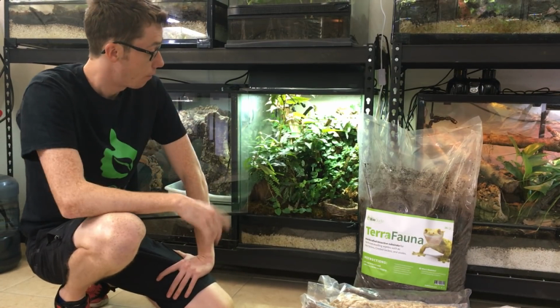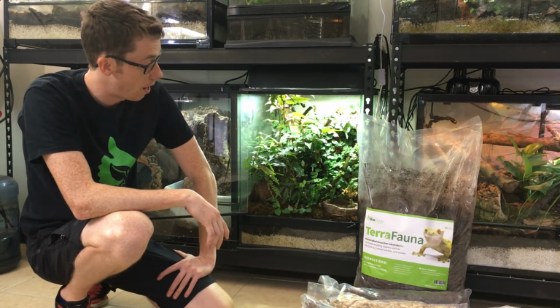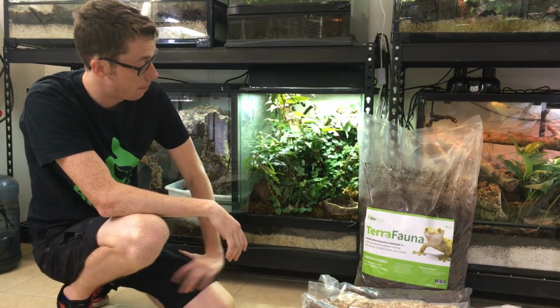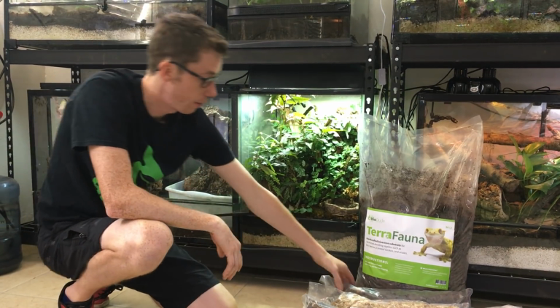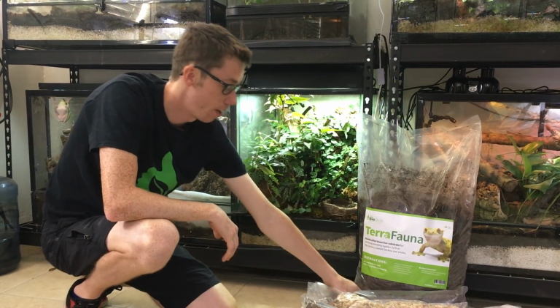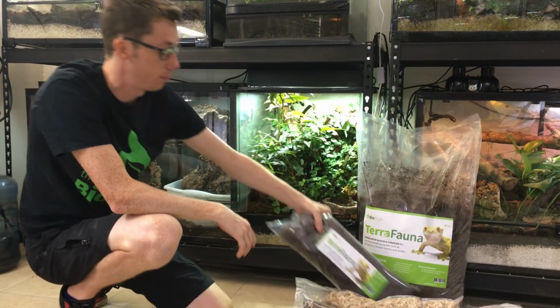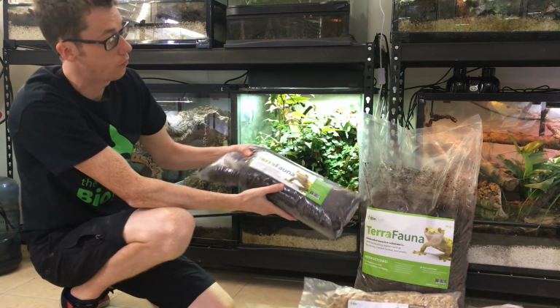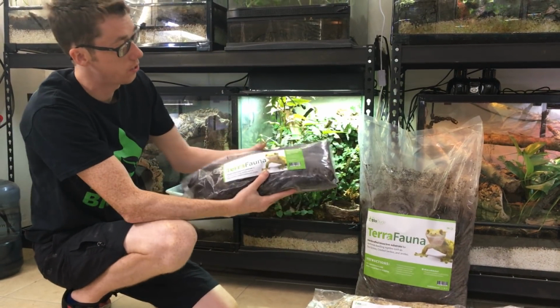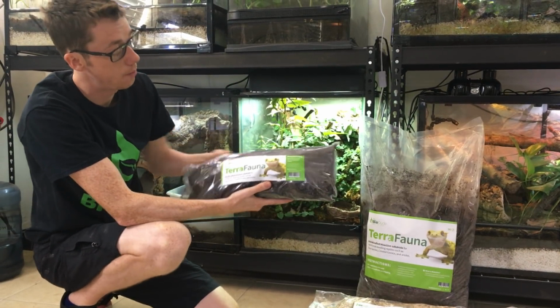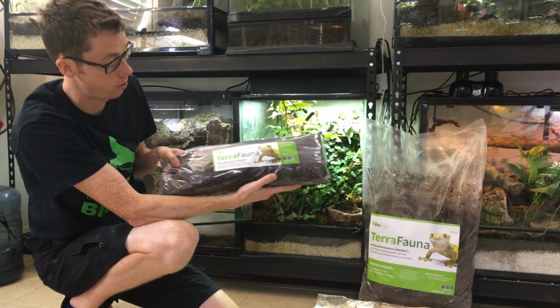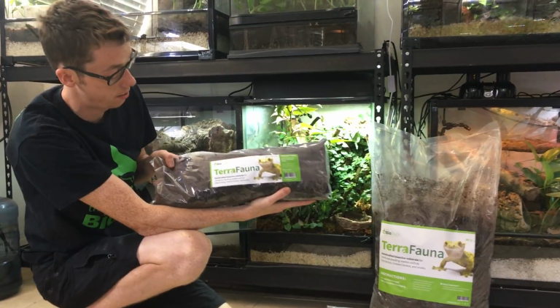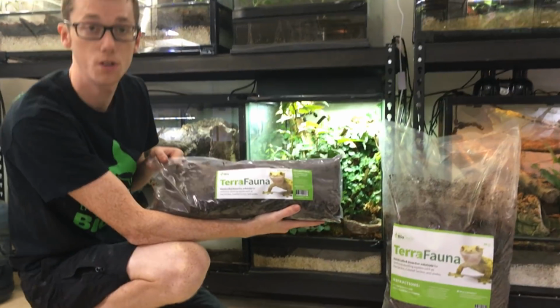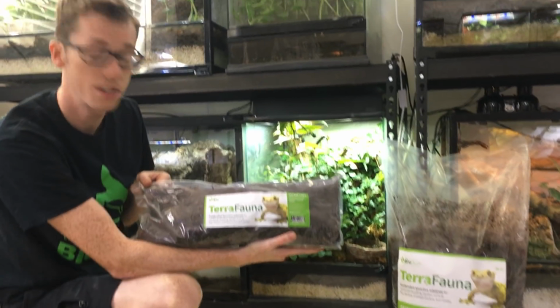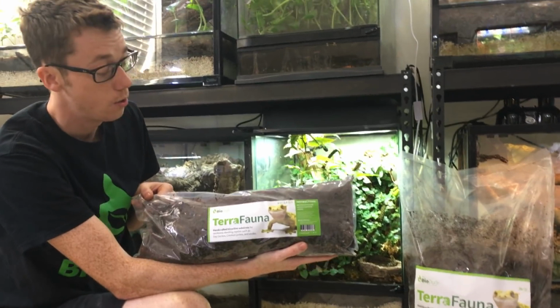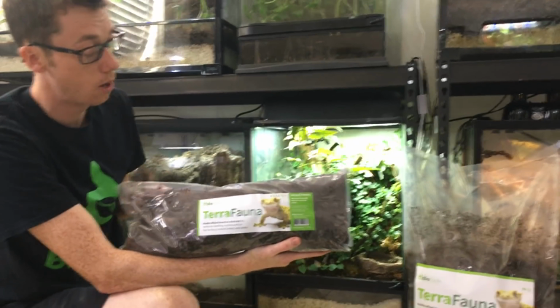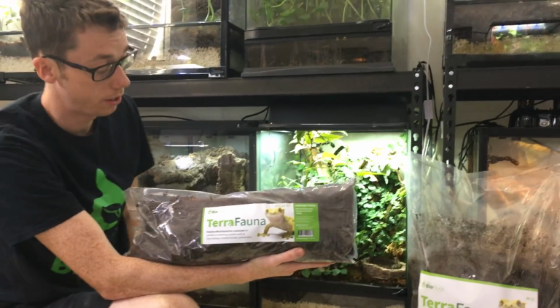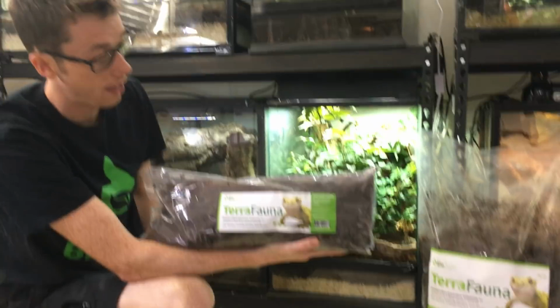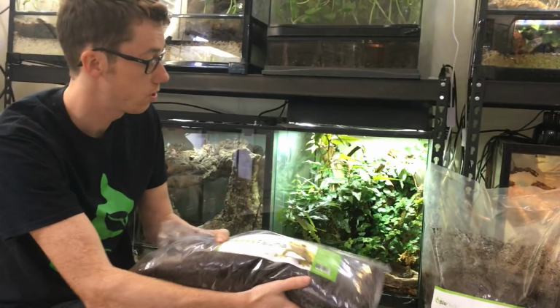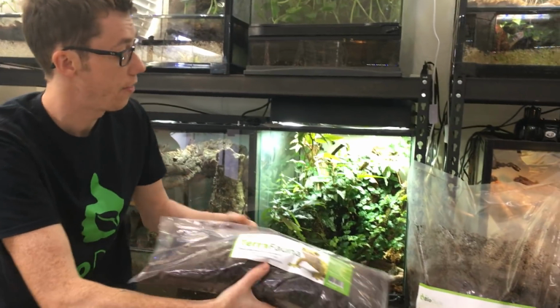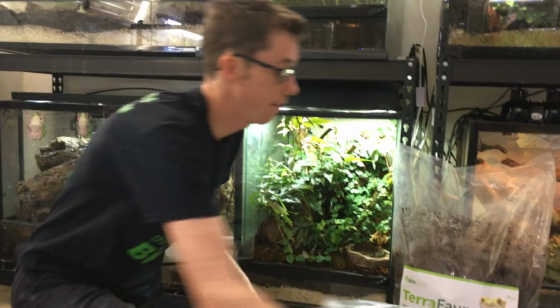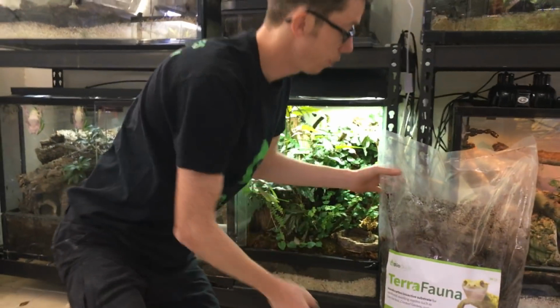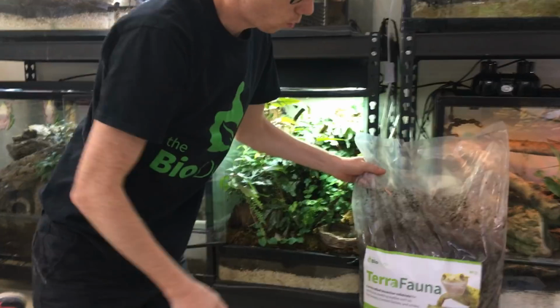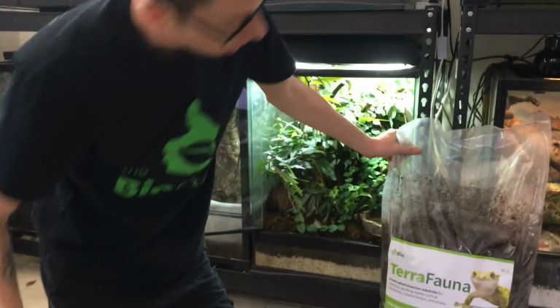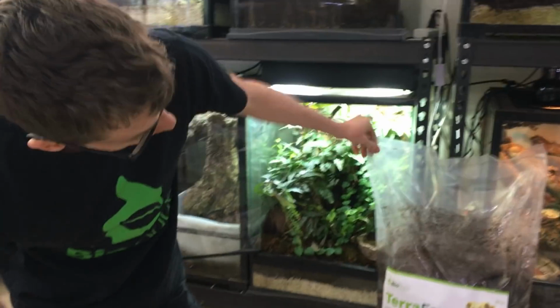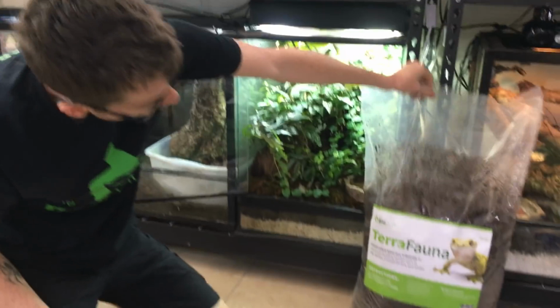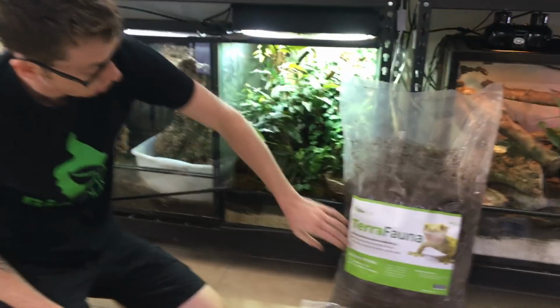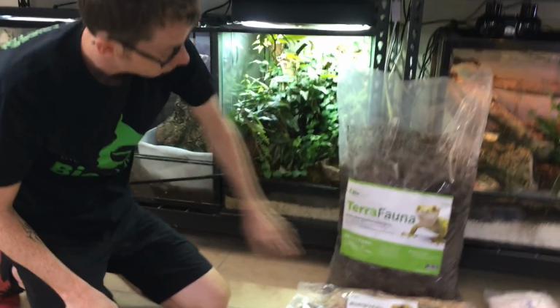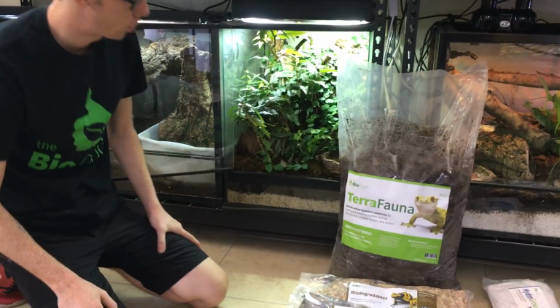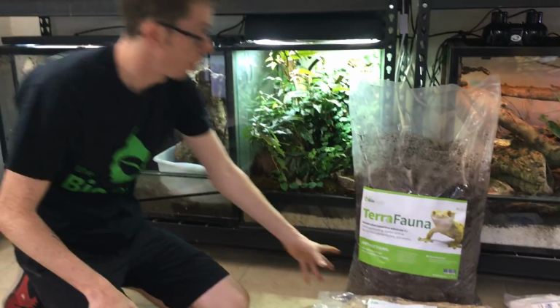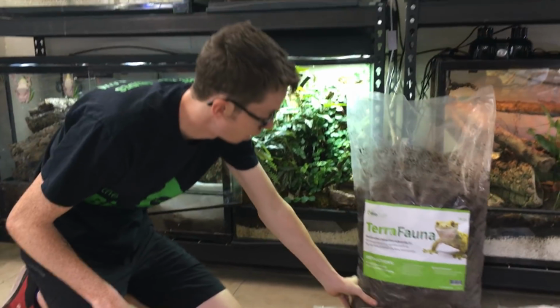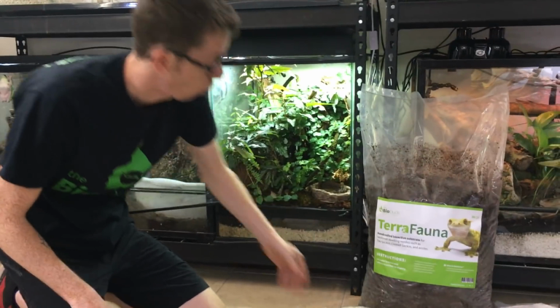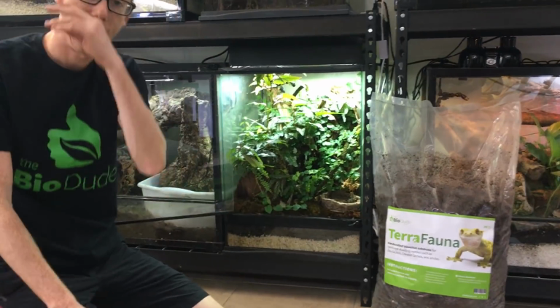My handmade TerraFauna is available in two different sizes. My first is my 6-quart size, which is about 1.5 gallons. And then I have my 36-quart size right here, which are the nice large bags.